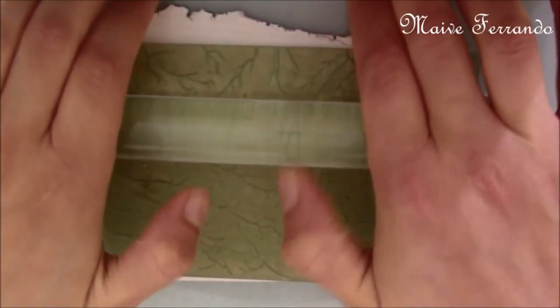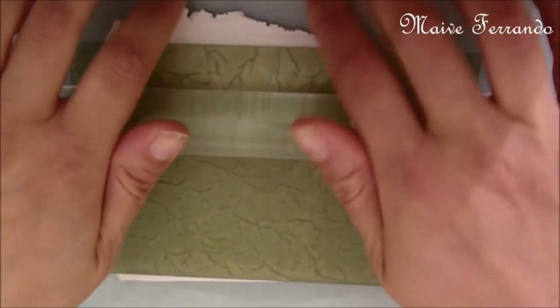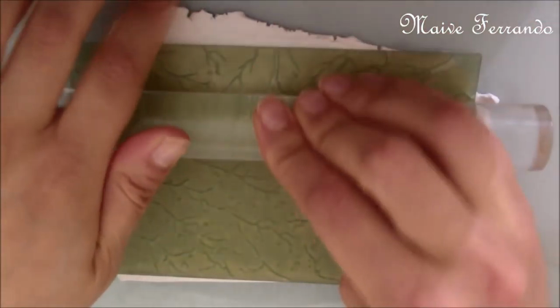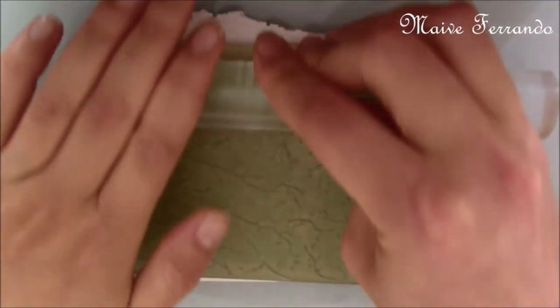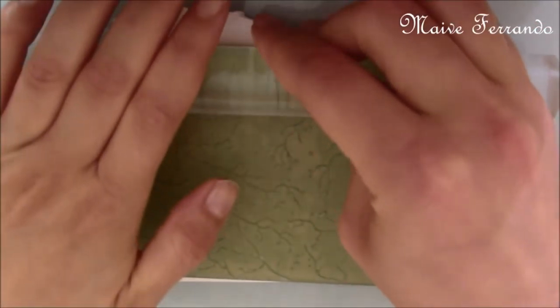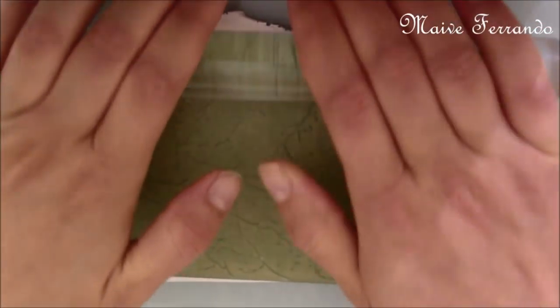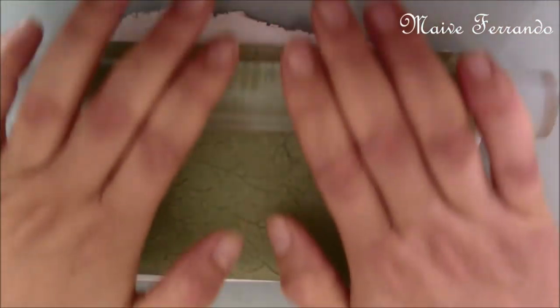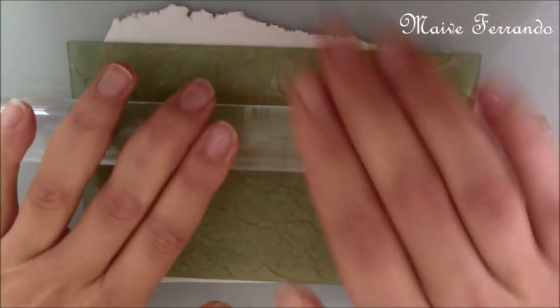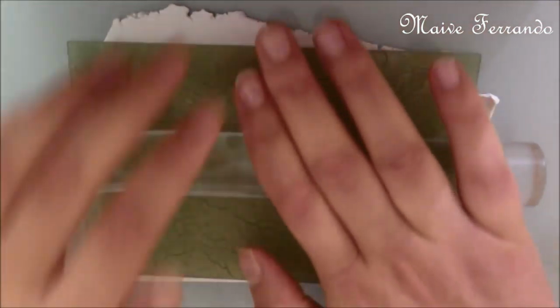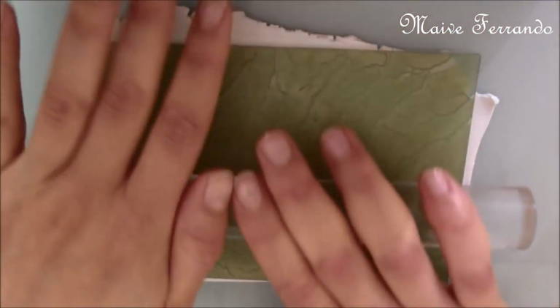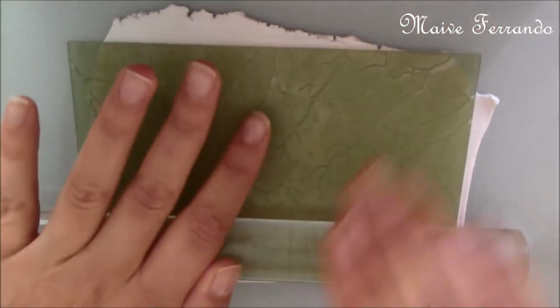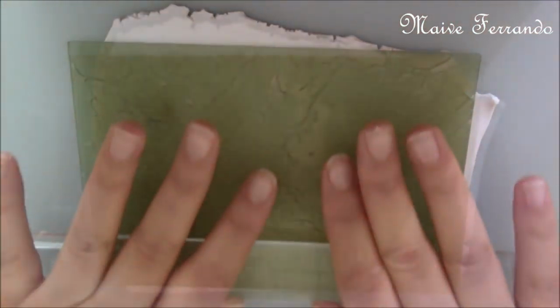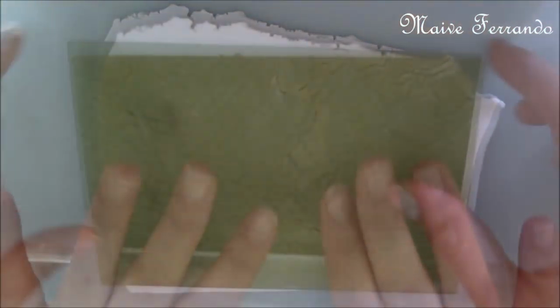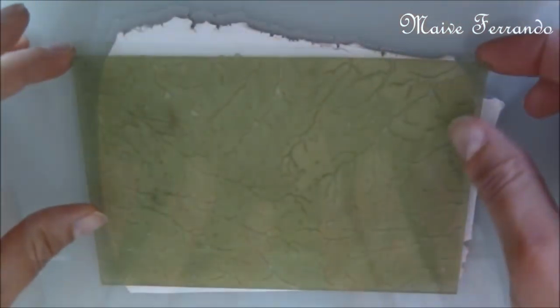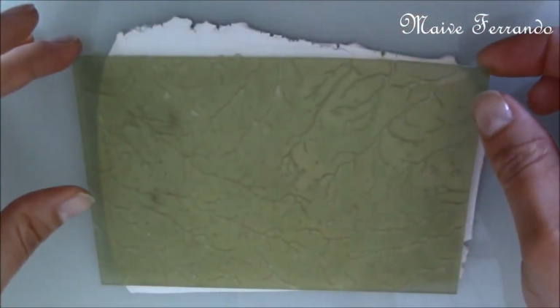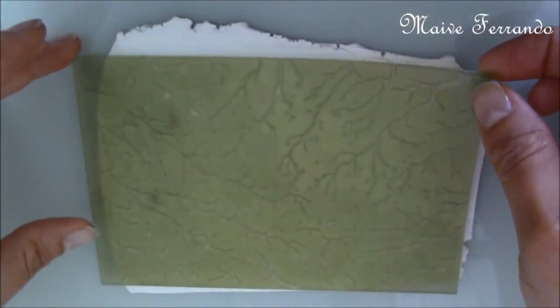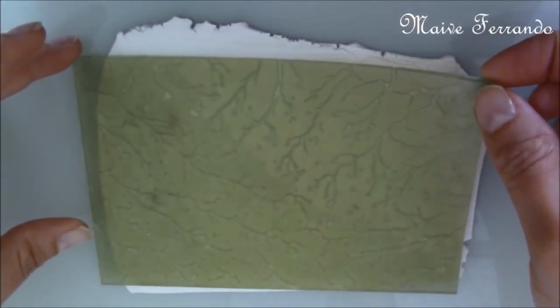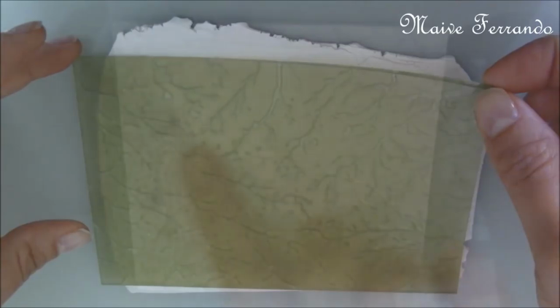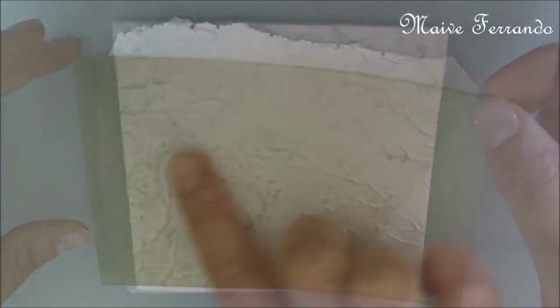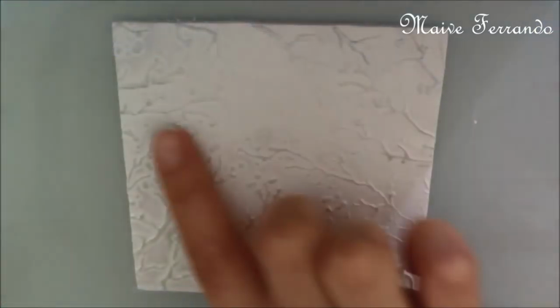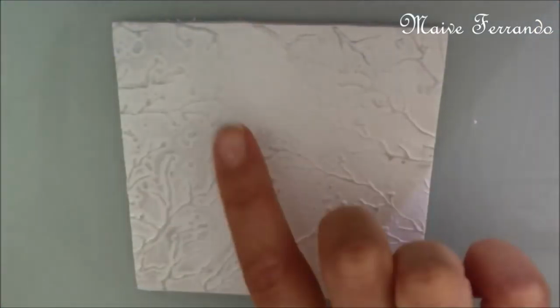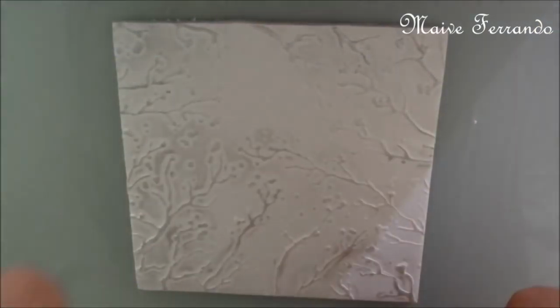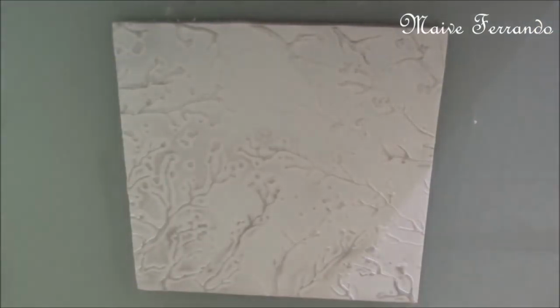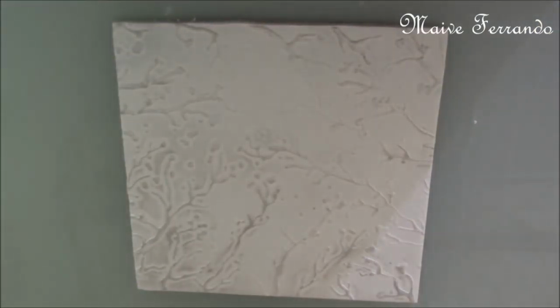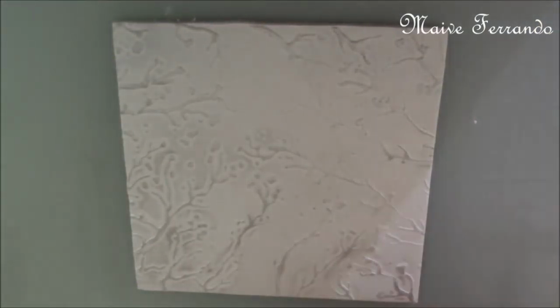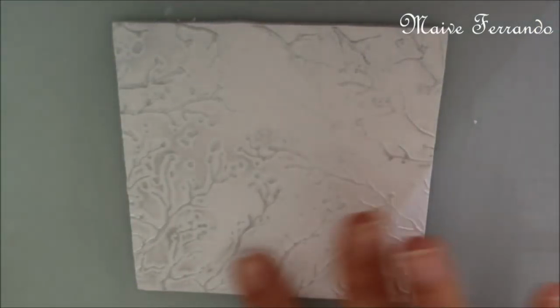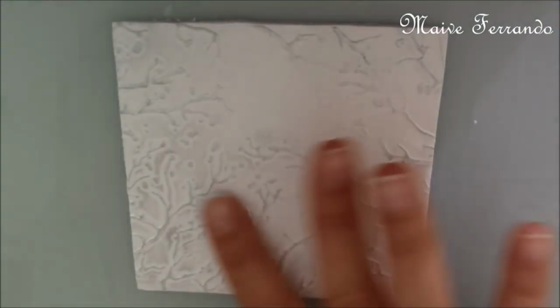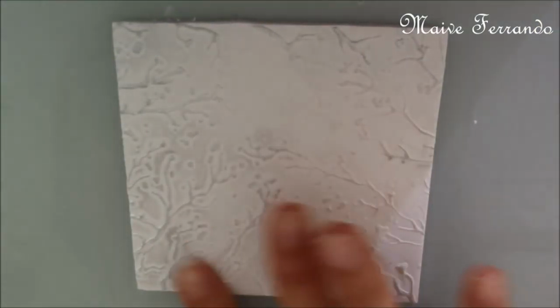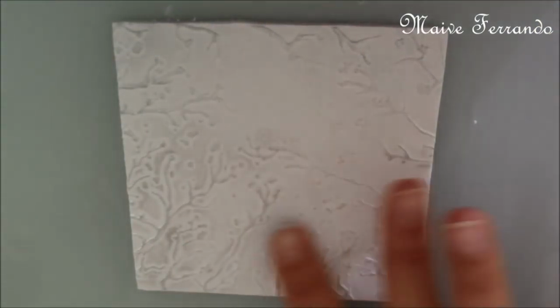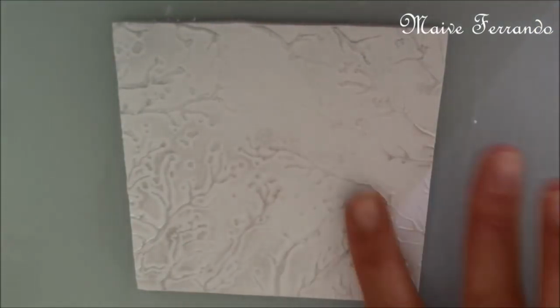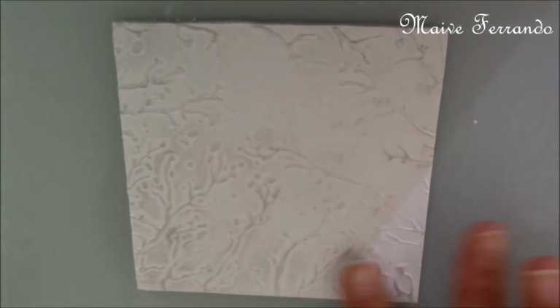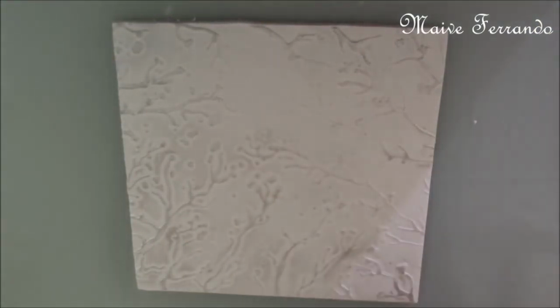I first cut out a 10cm square as per requested by Fimo and used a texturing sheet to make the surface a little more interesting.